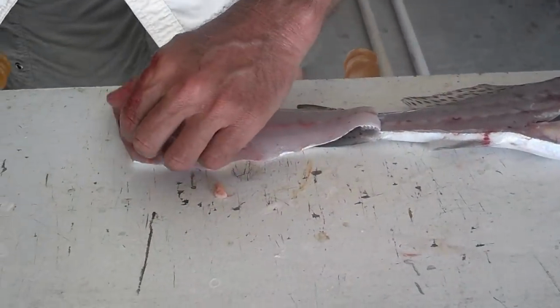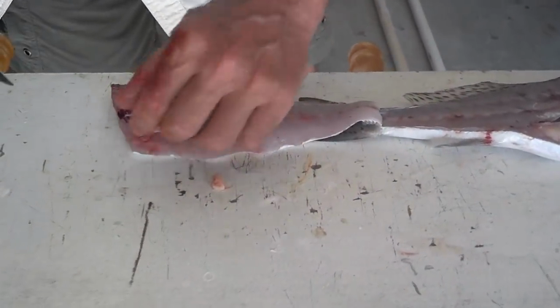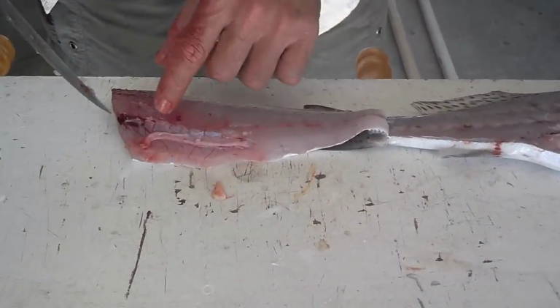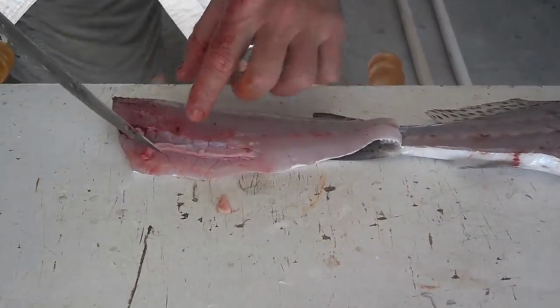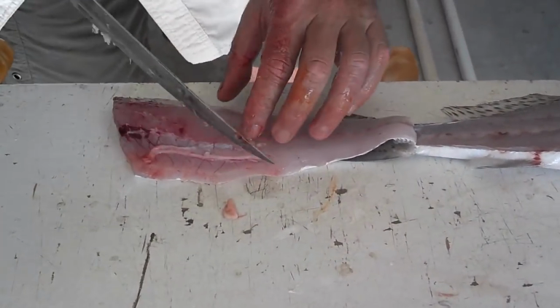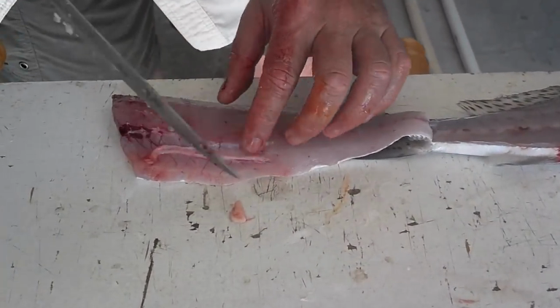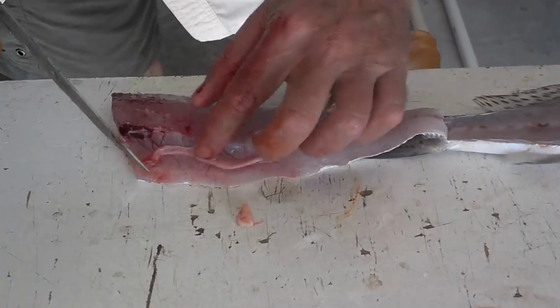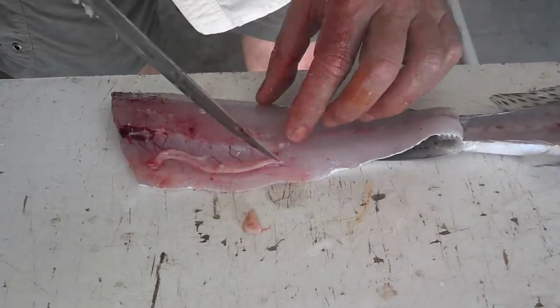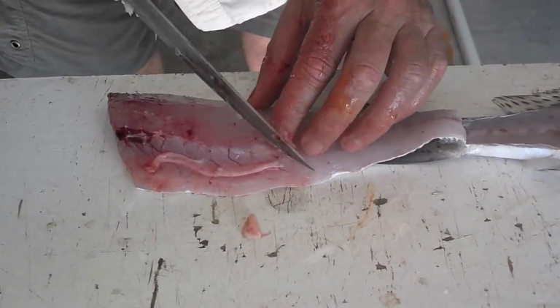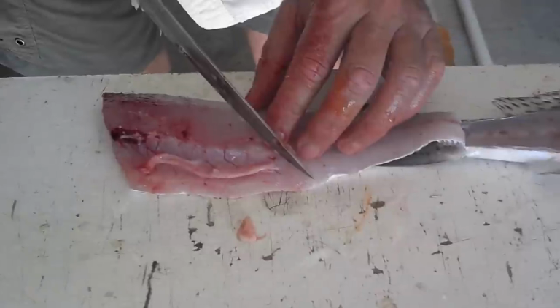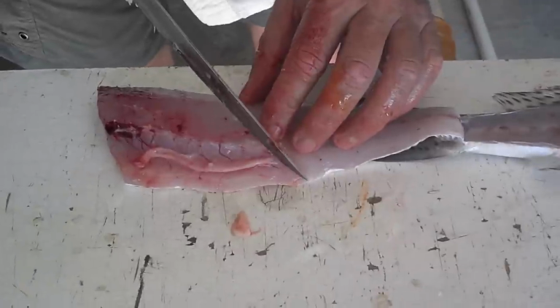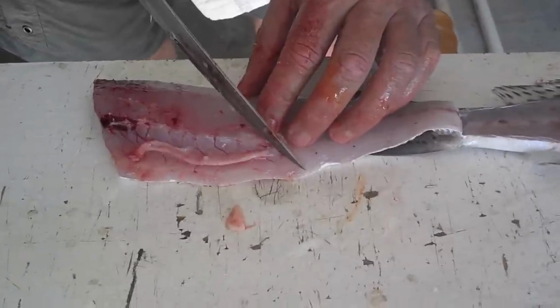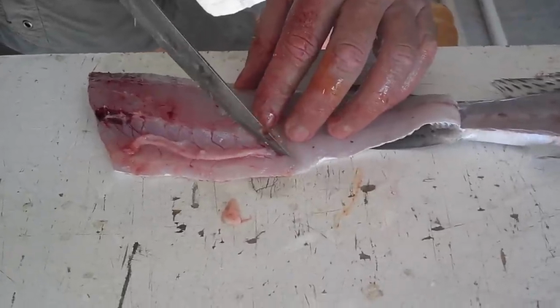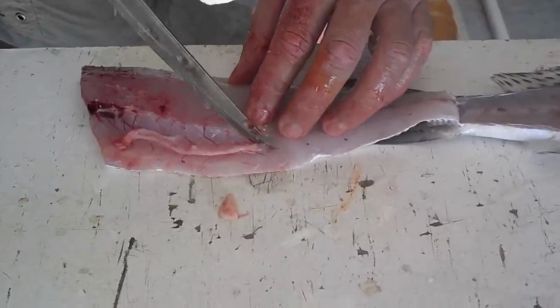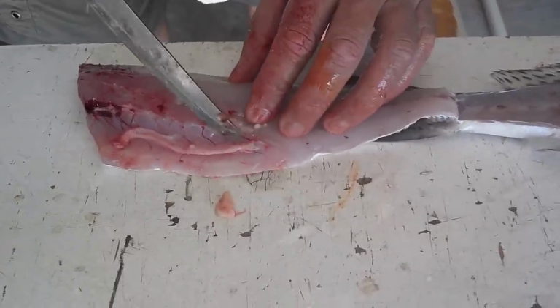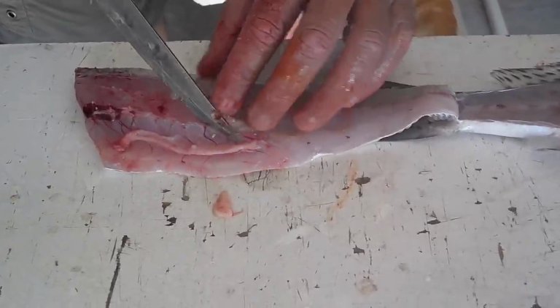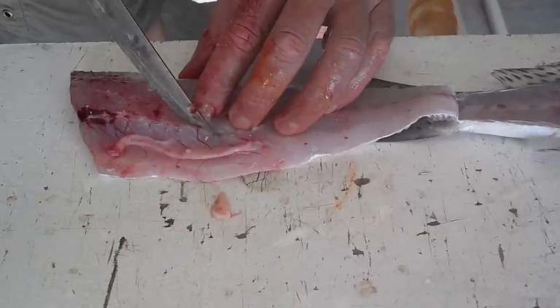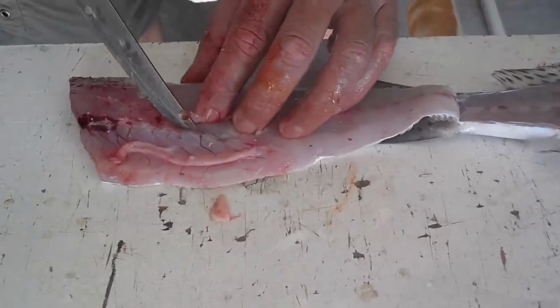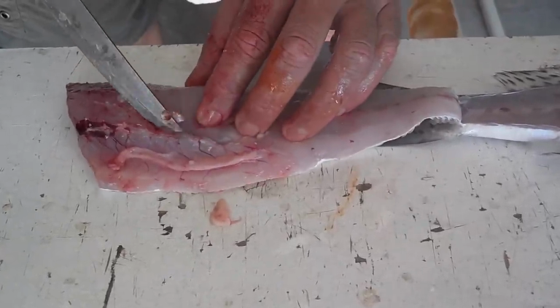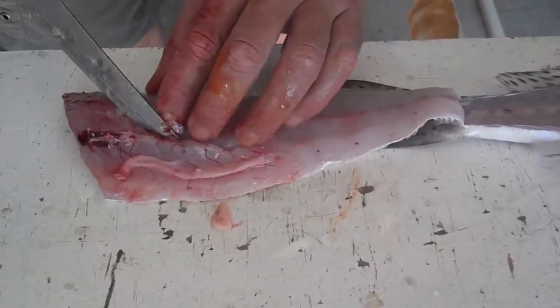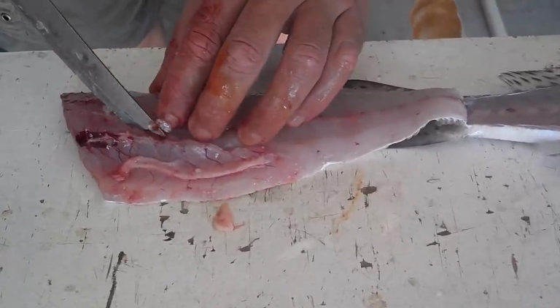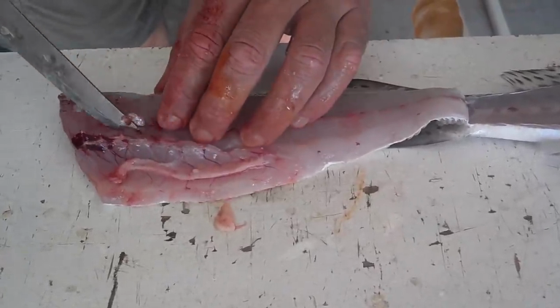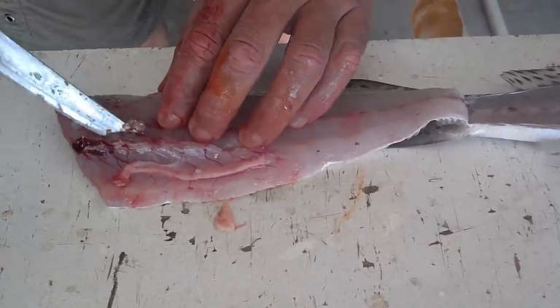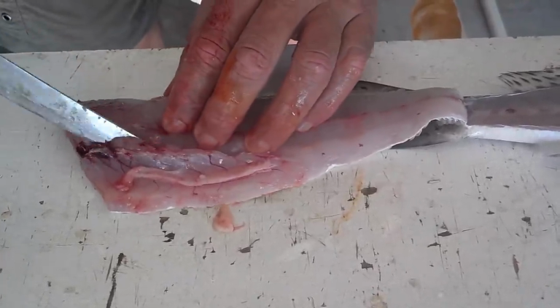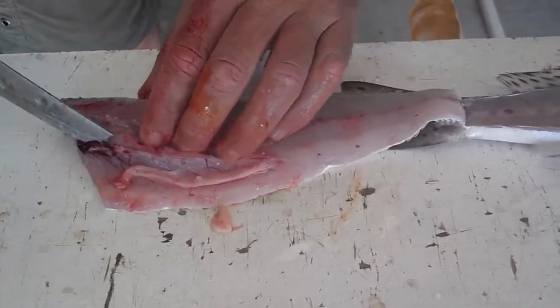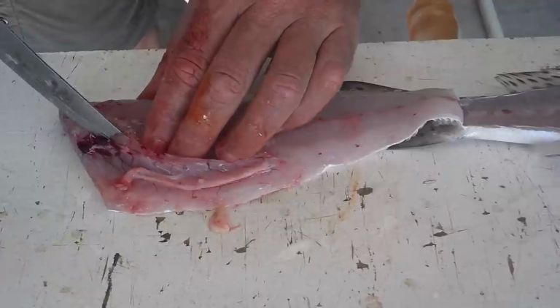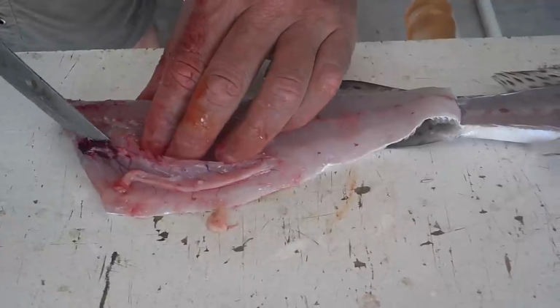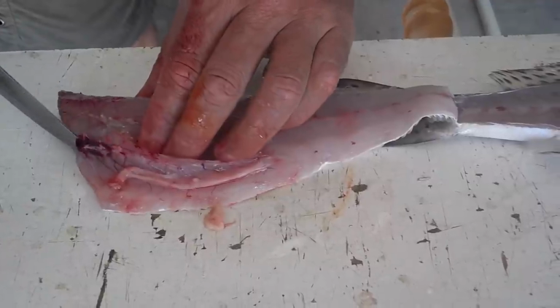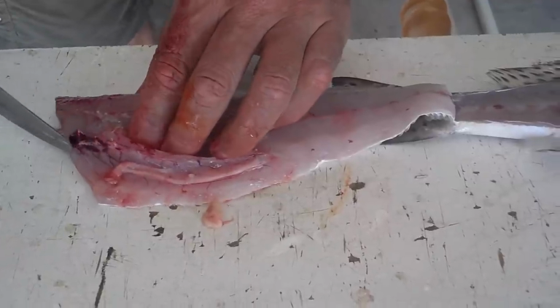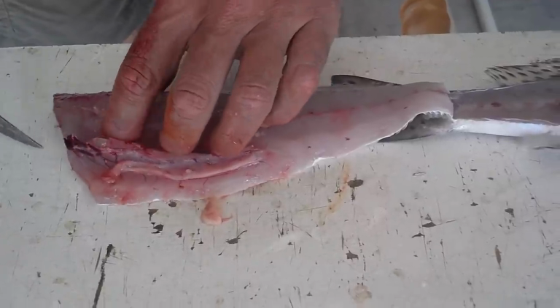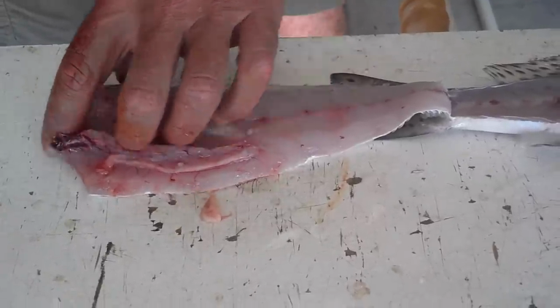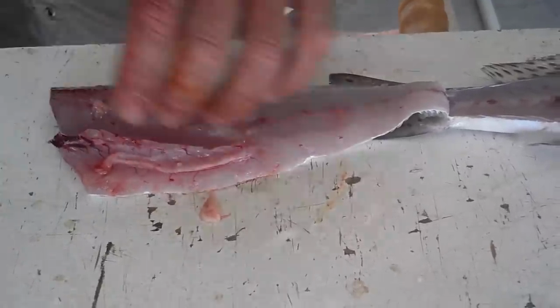There's a little bit of ribcage bones, and this is the belly fat, so we're just going to cut that out, like so.